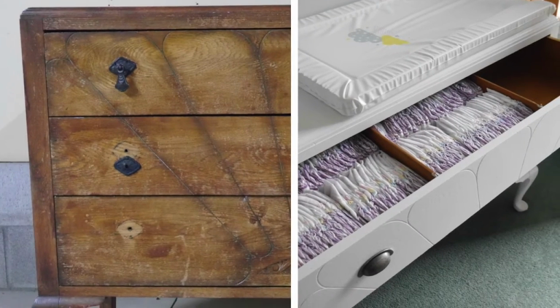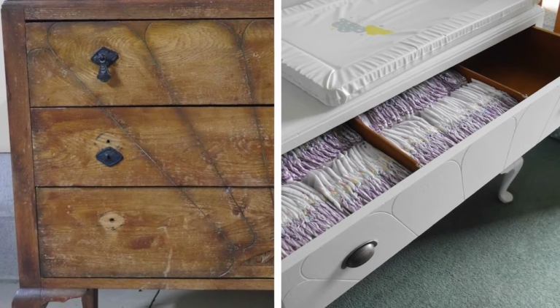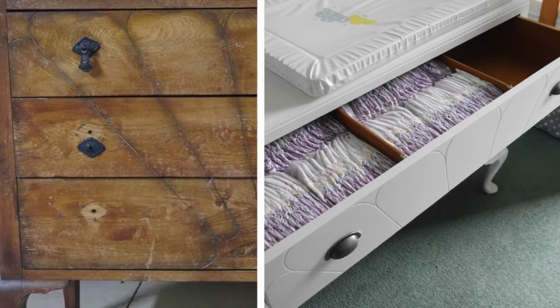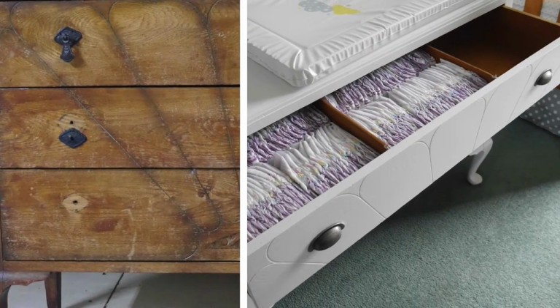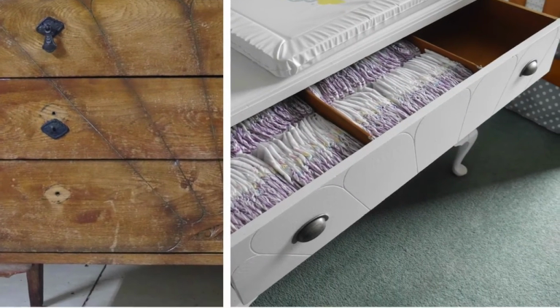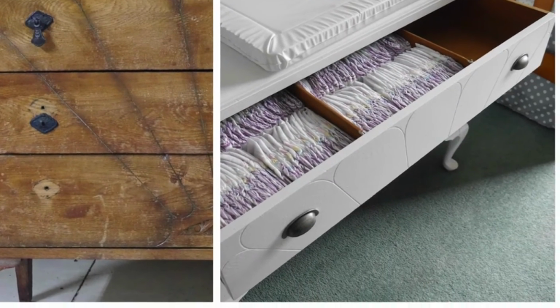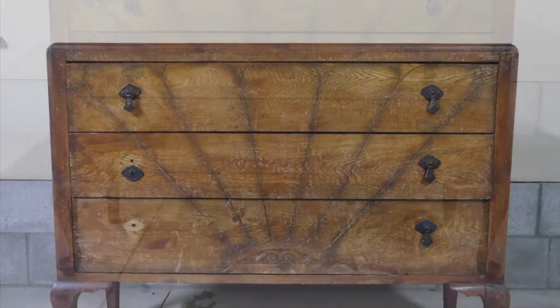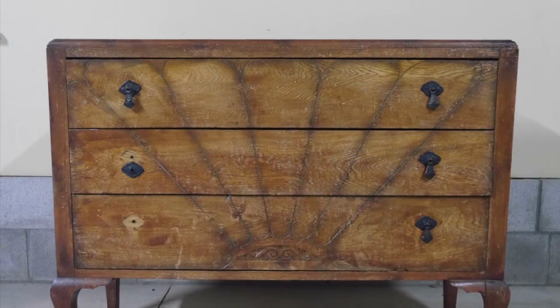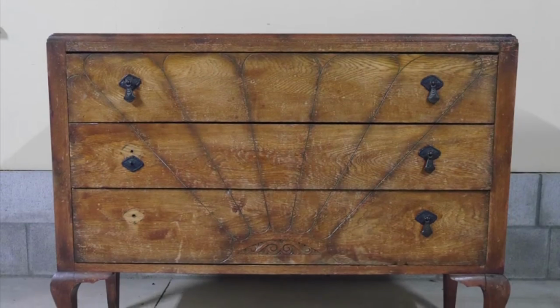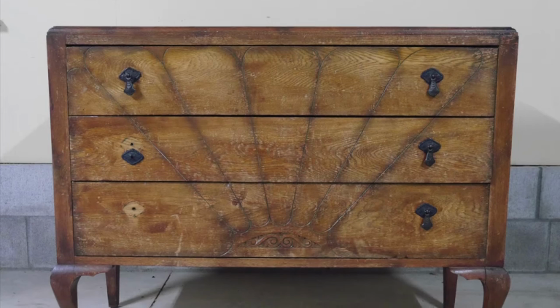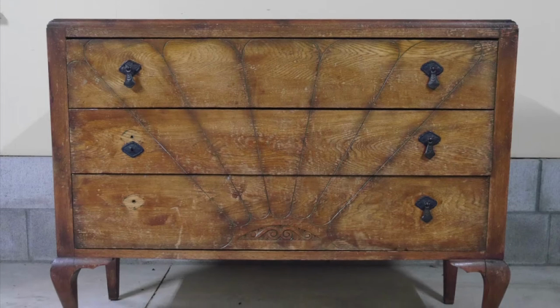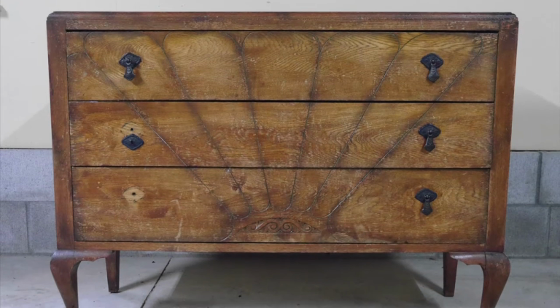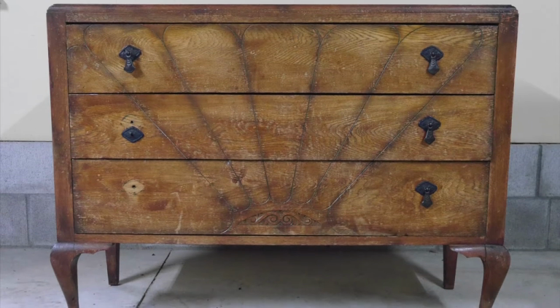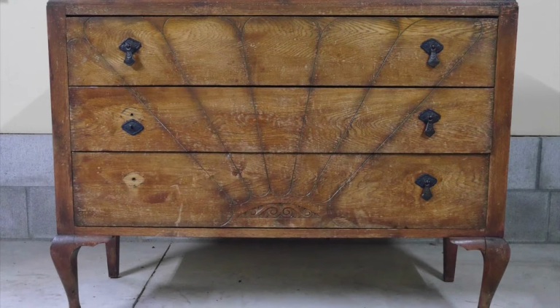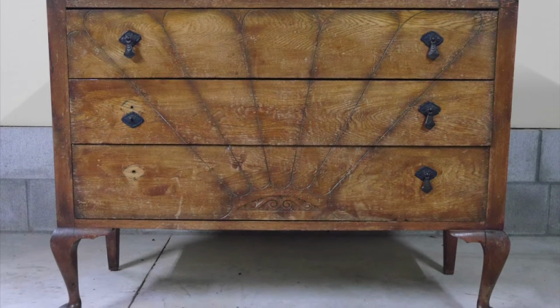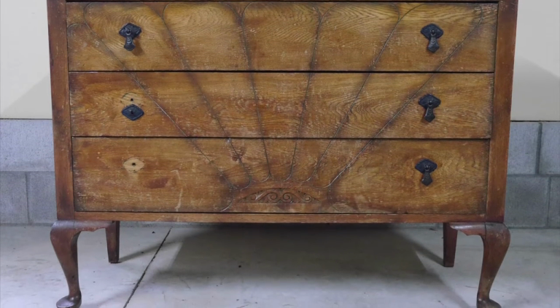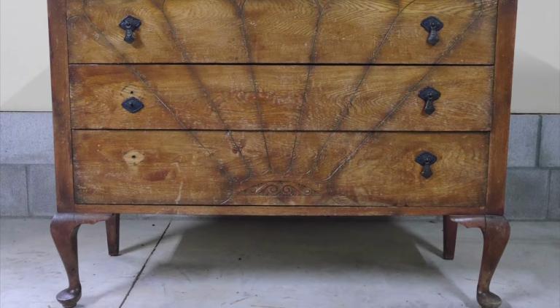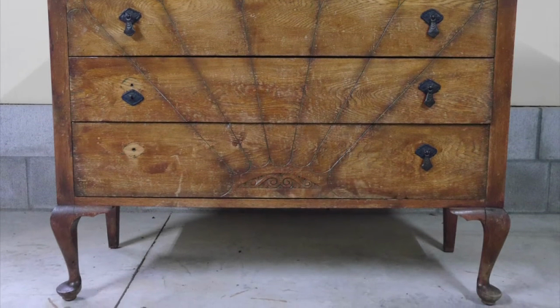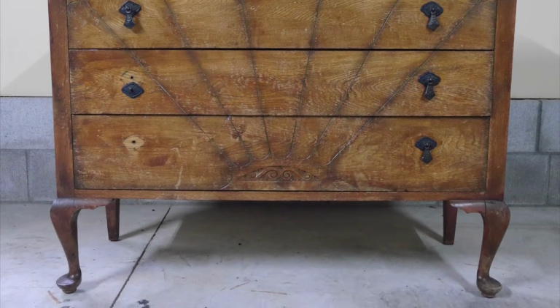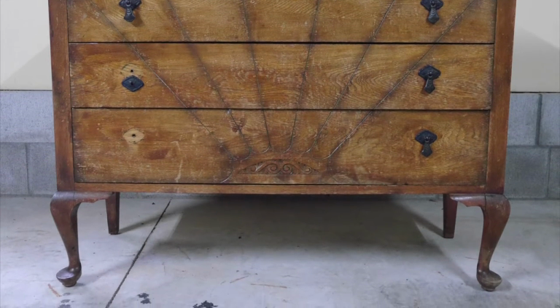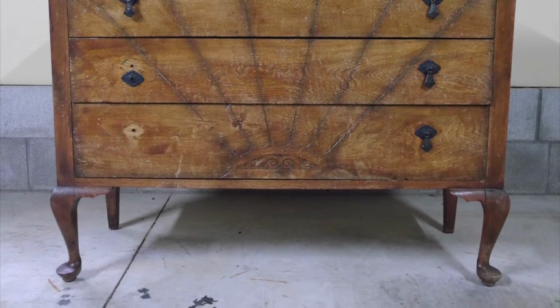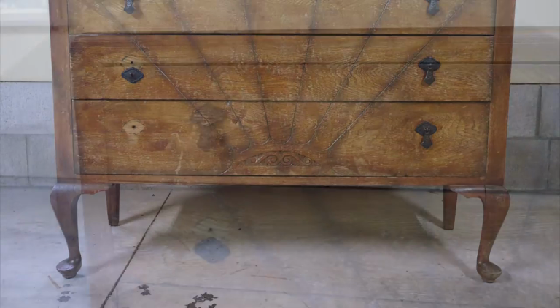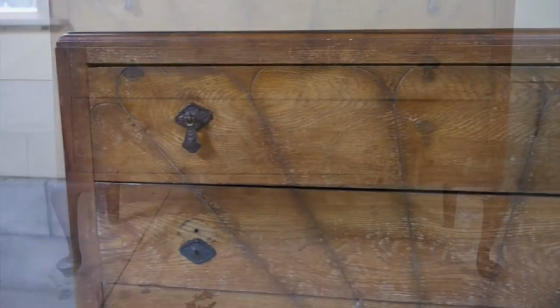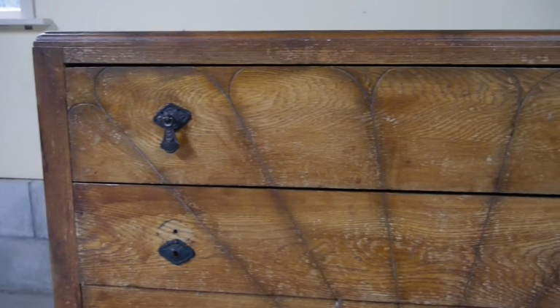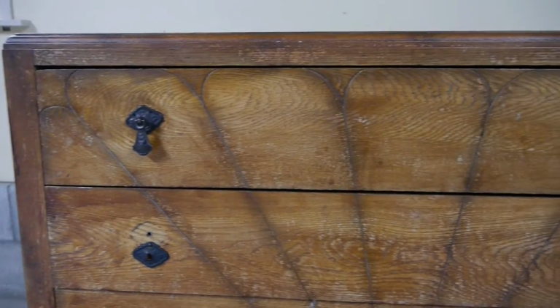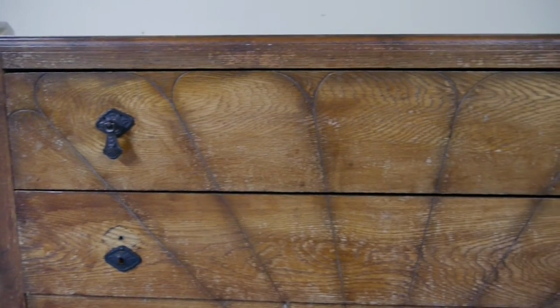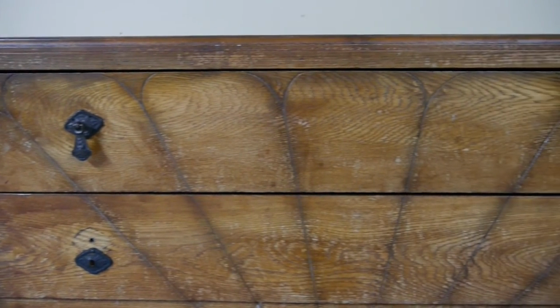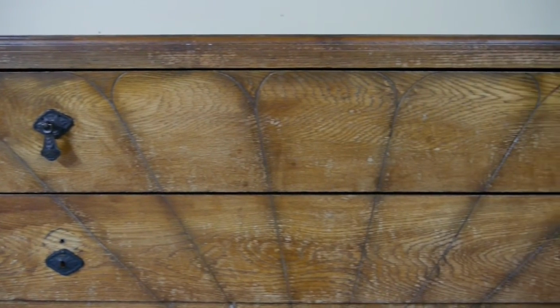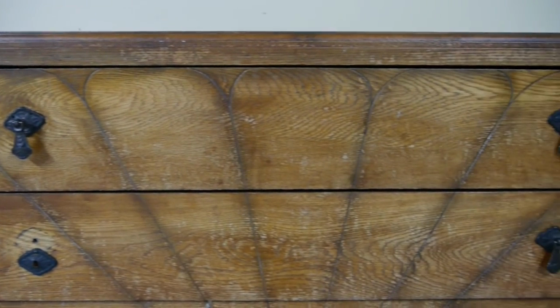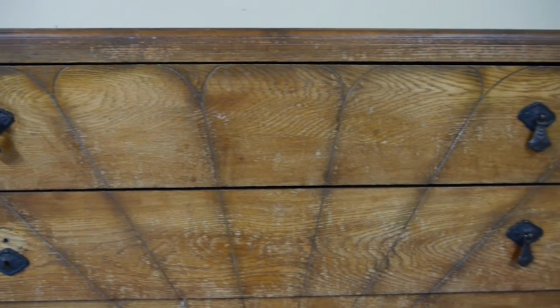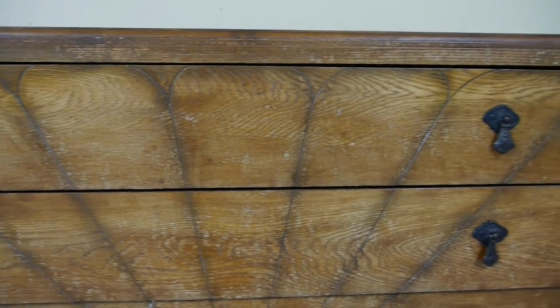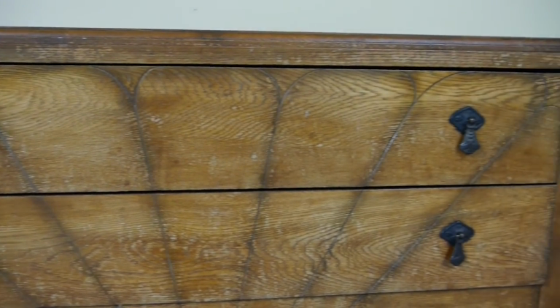This piece has been in my husband's family since he was little and while some may be hesitant about me painting it, it has just sat in a corner of our spare bedroom for the last five years, so it may as well be repurposed, re-loved and used once again.